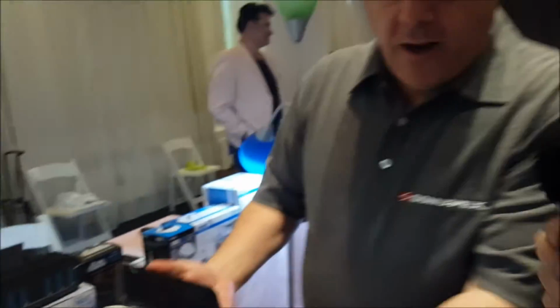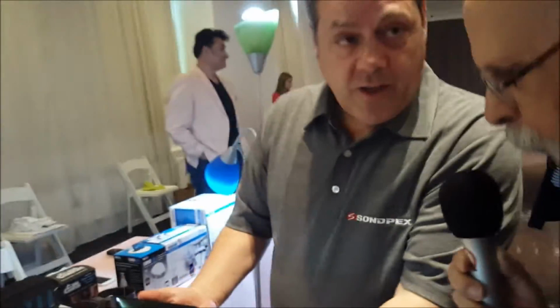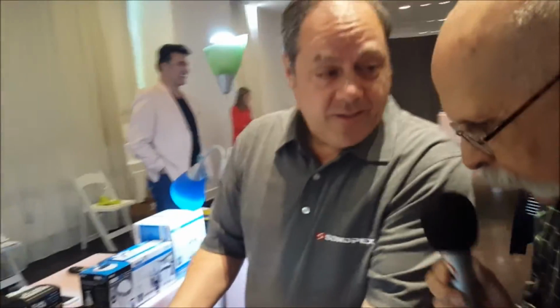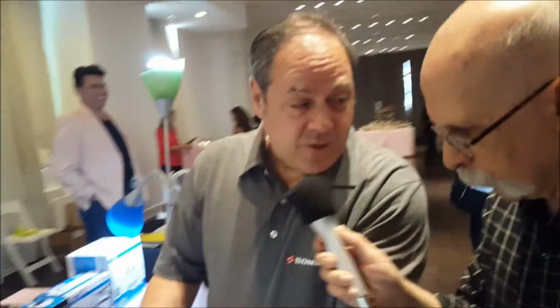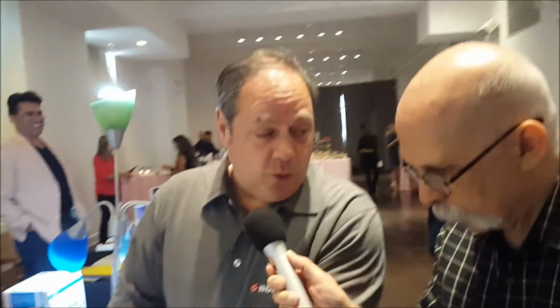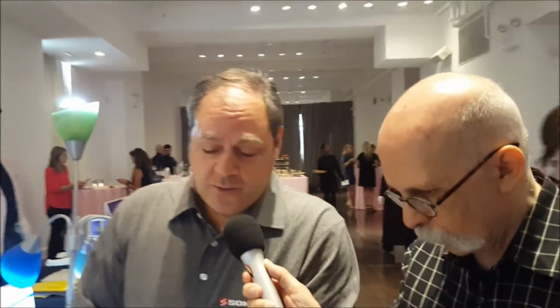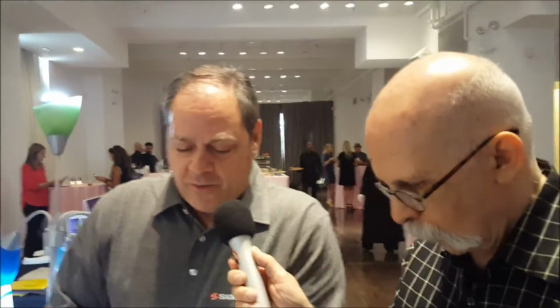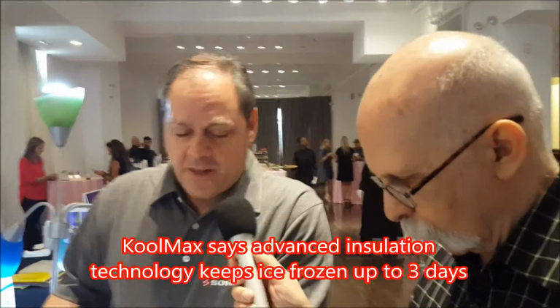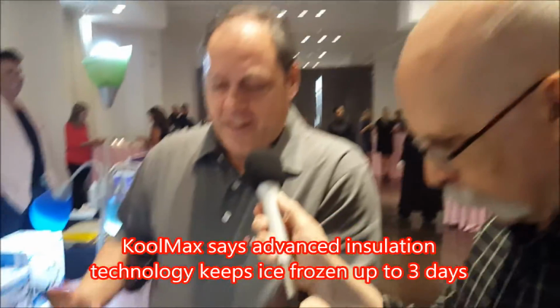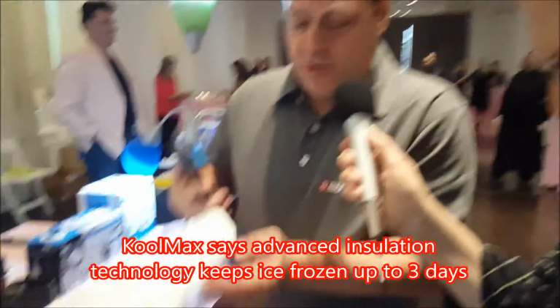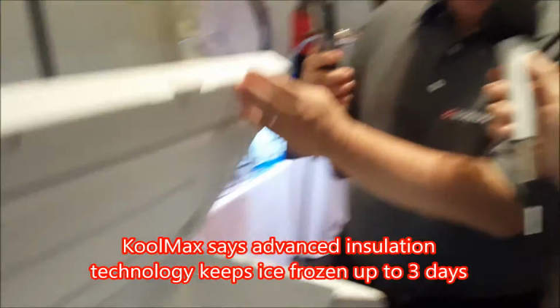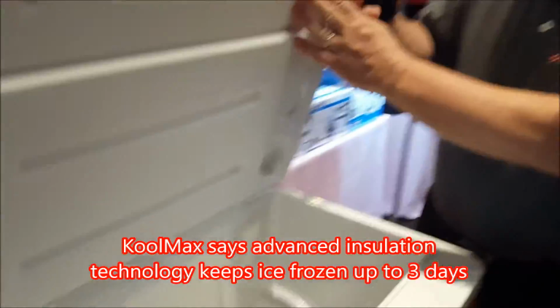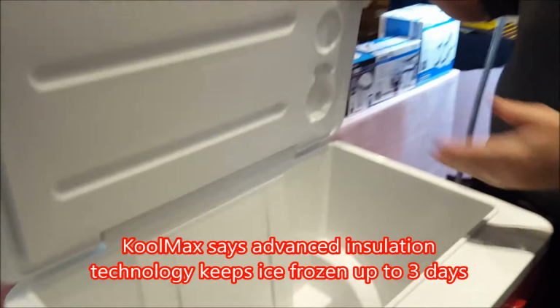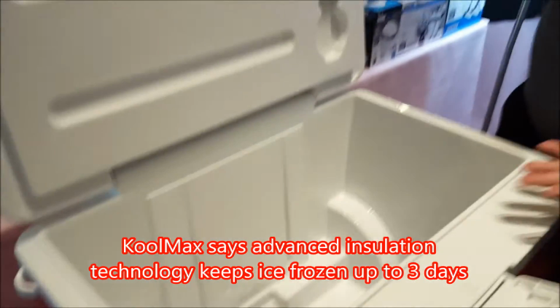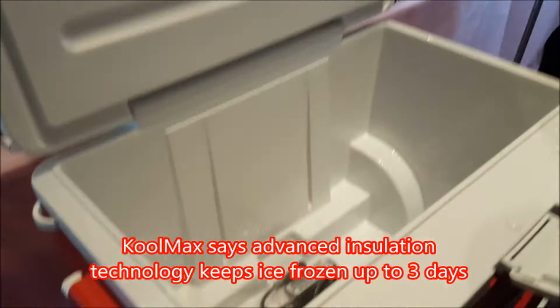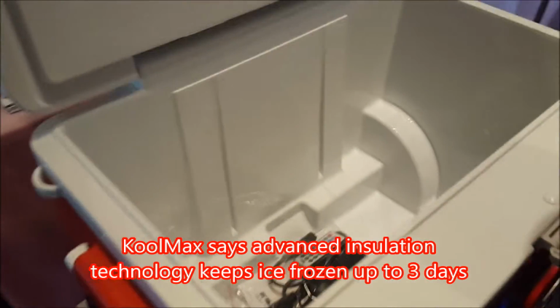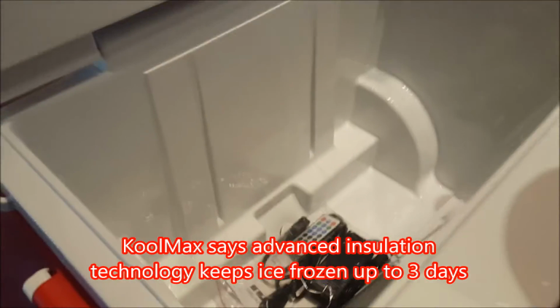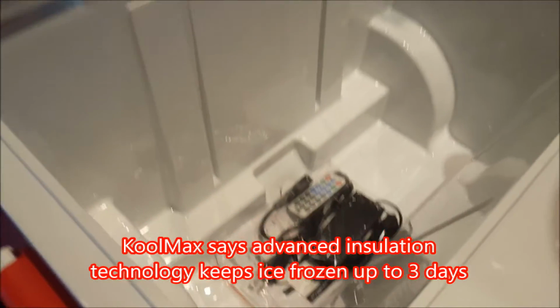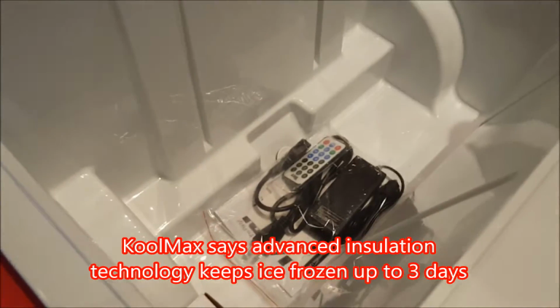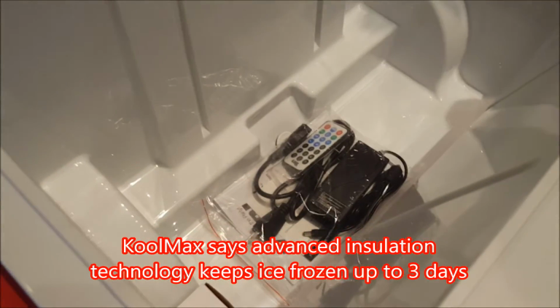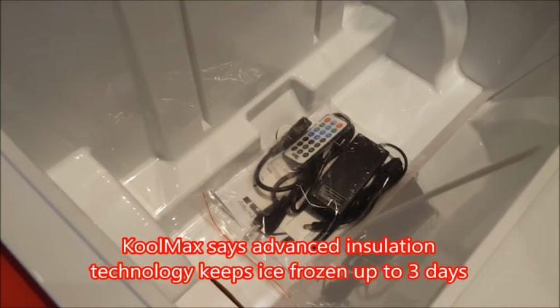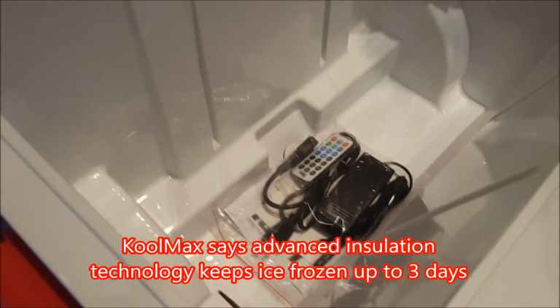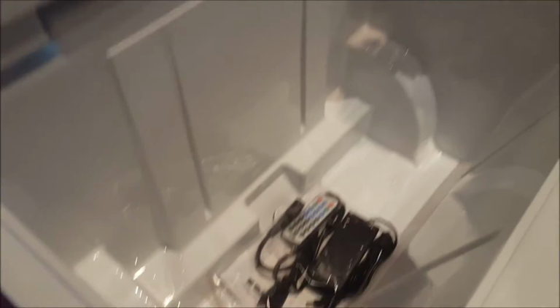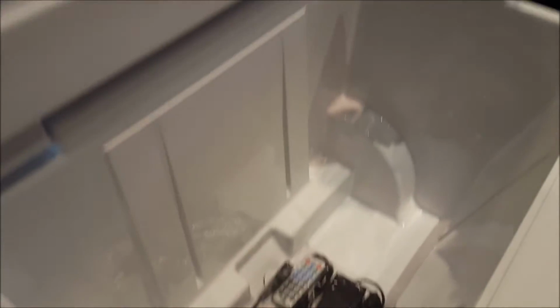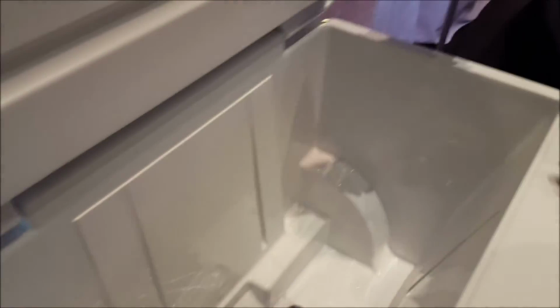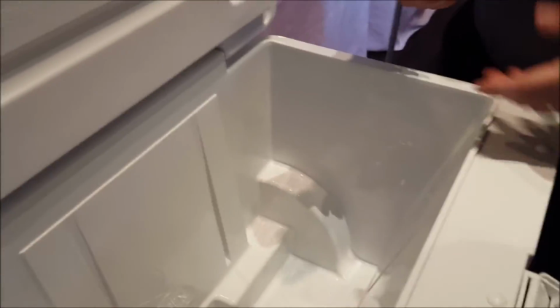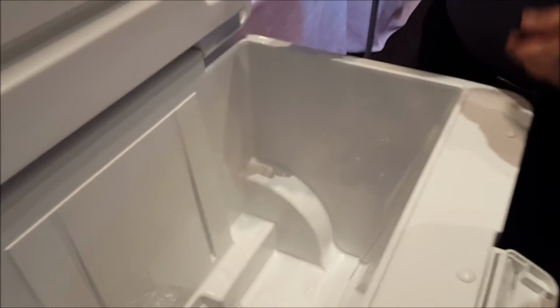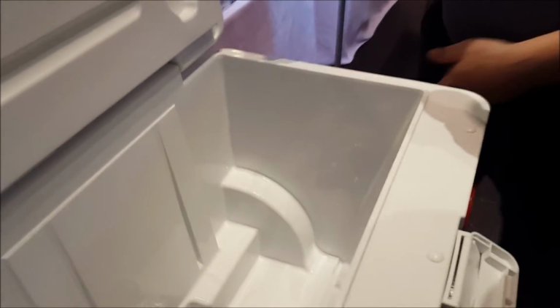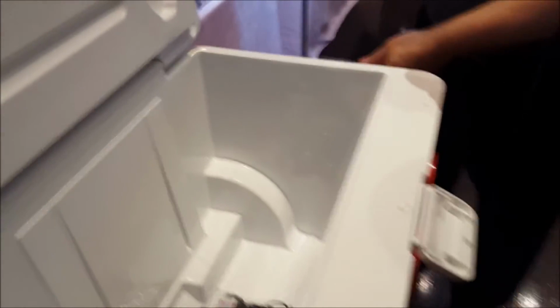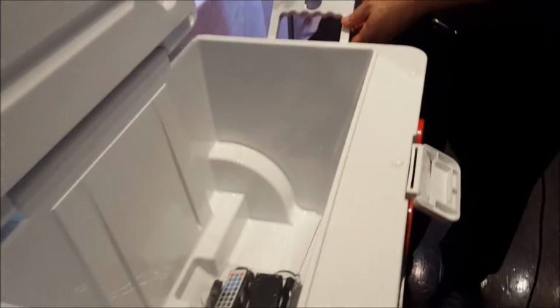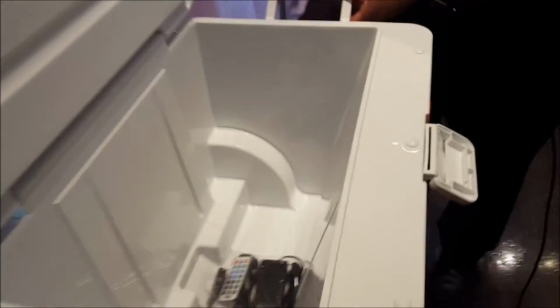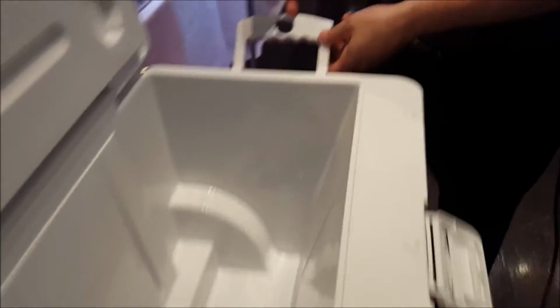It's a cooler — we forgot to mention that. It is still a cooler. It's a 40-quart capacity, holds 40 cans and 28 bottles. You've got bottle openers in each handle.